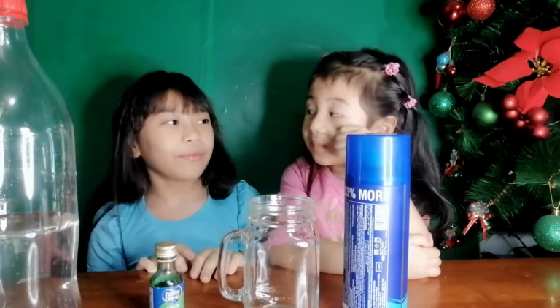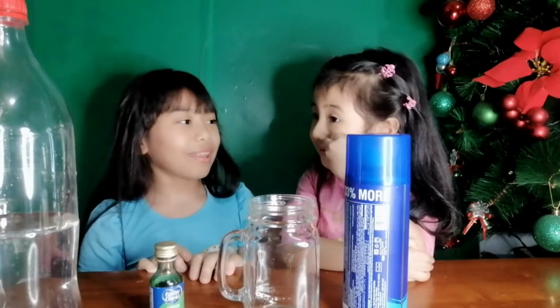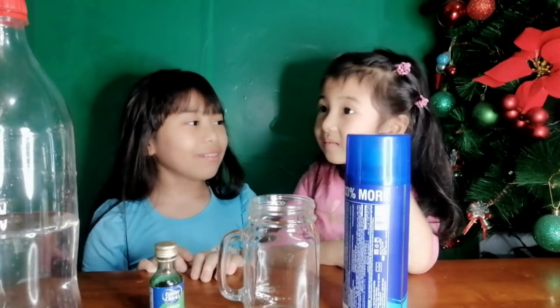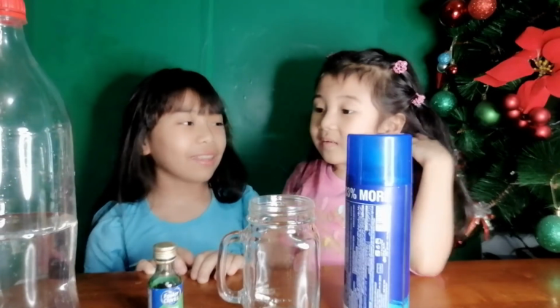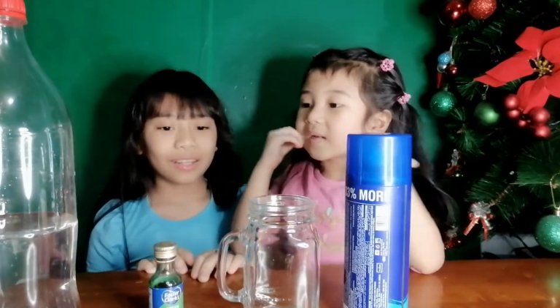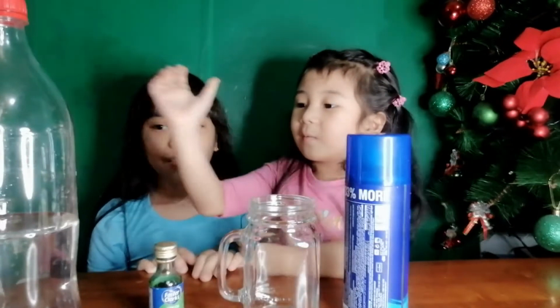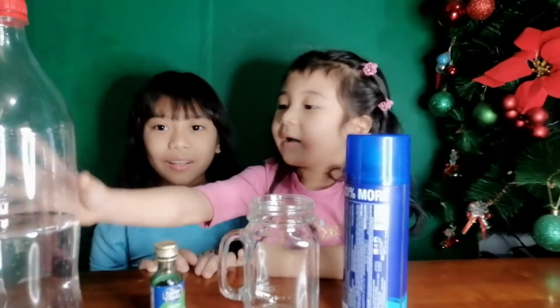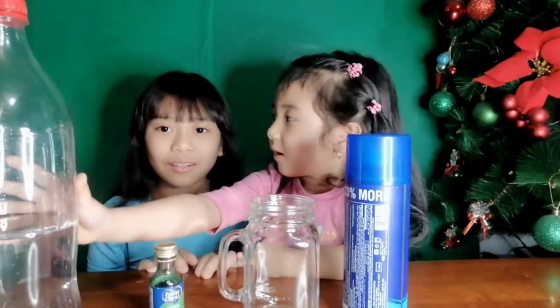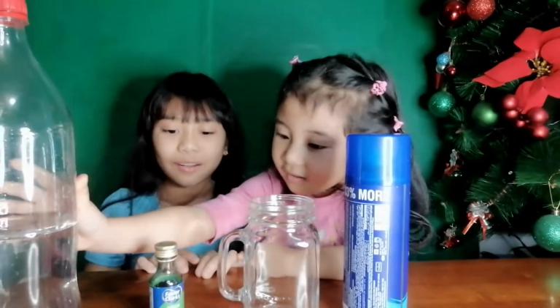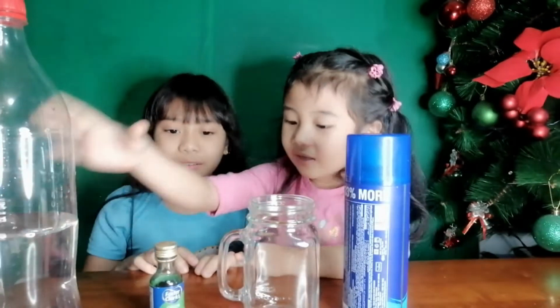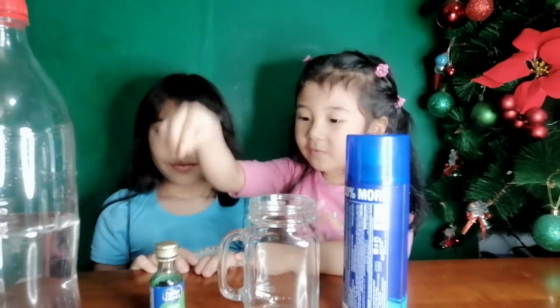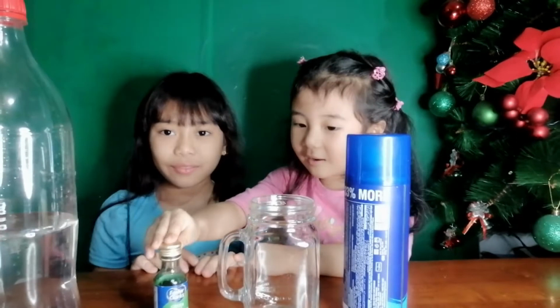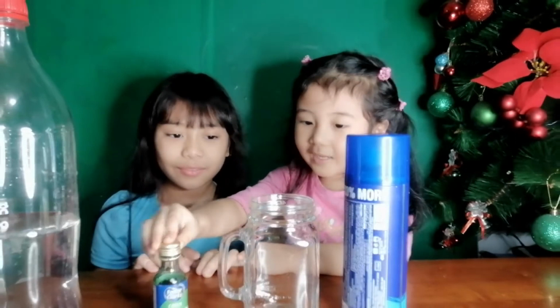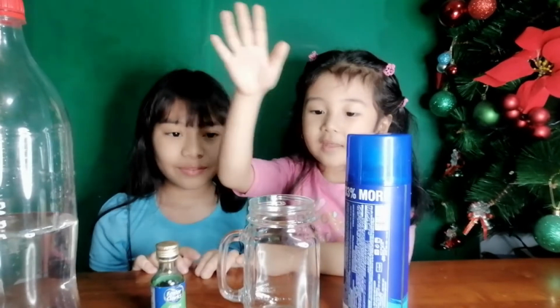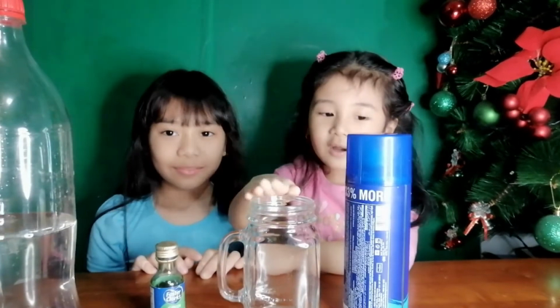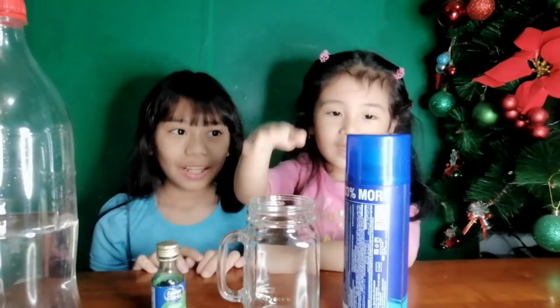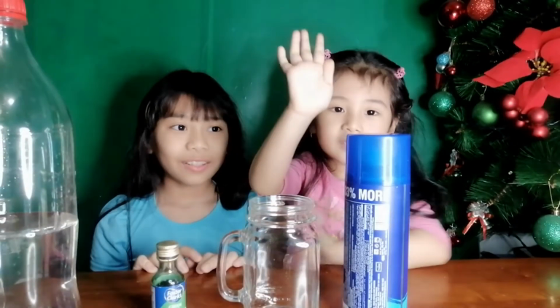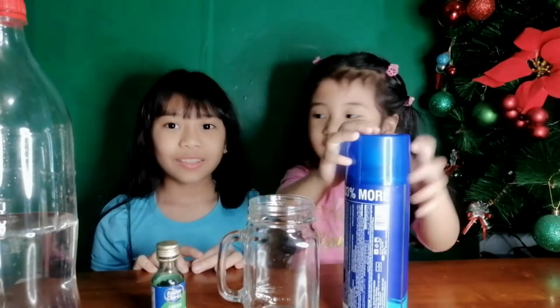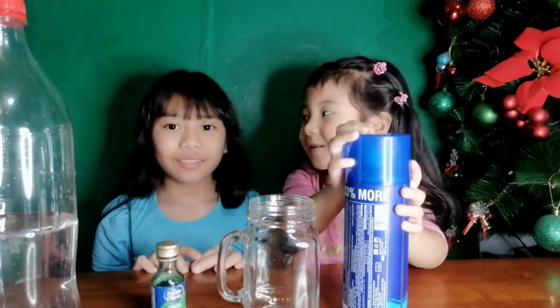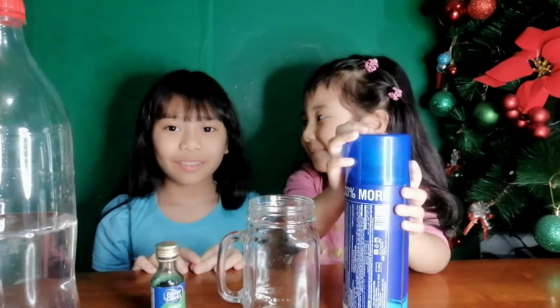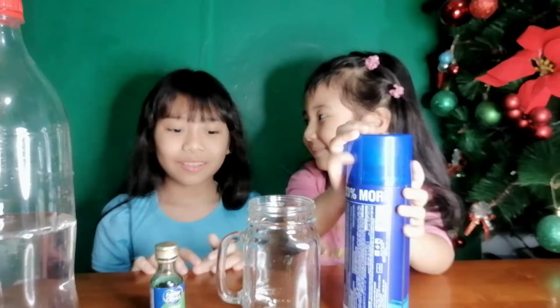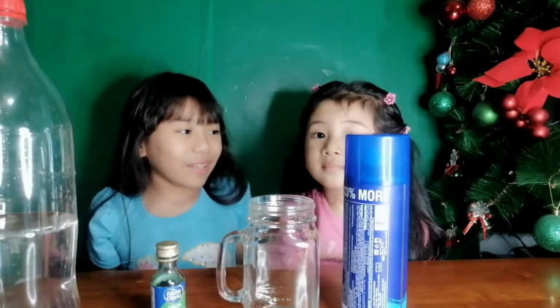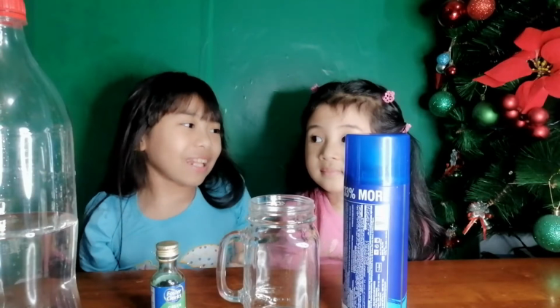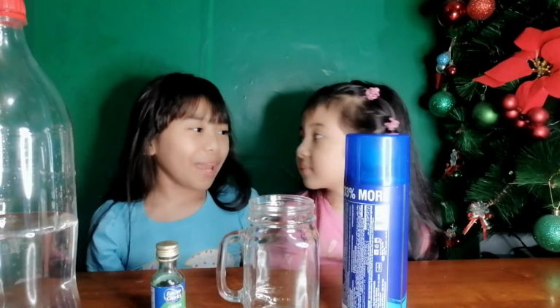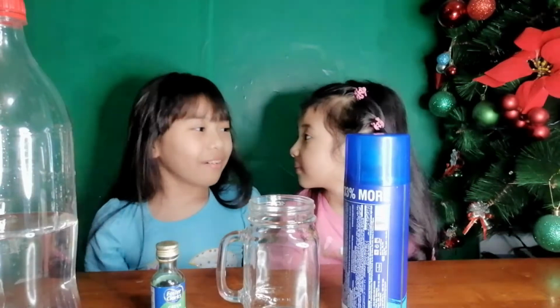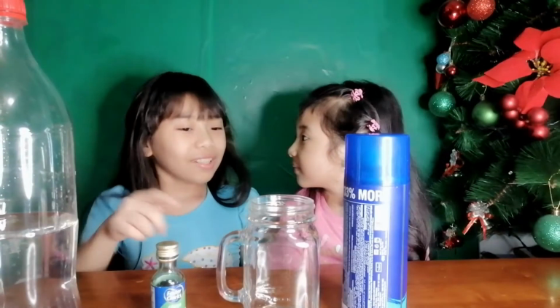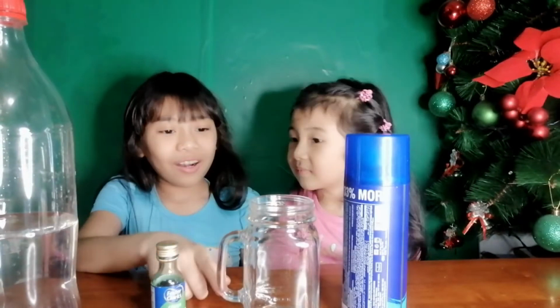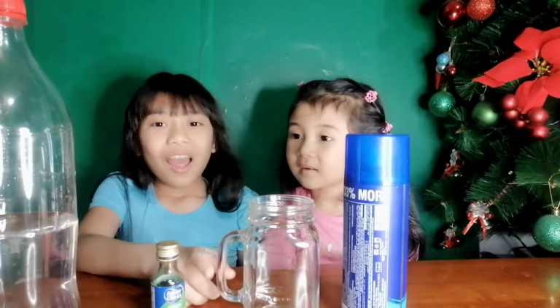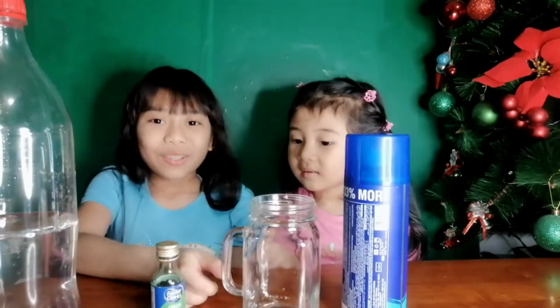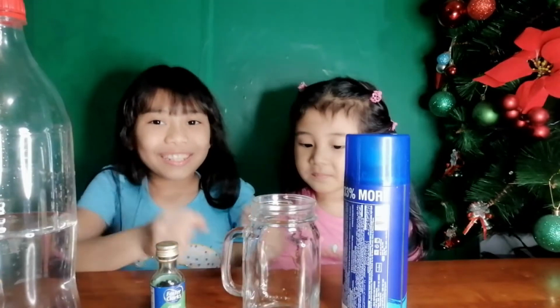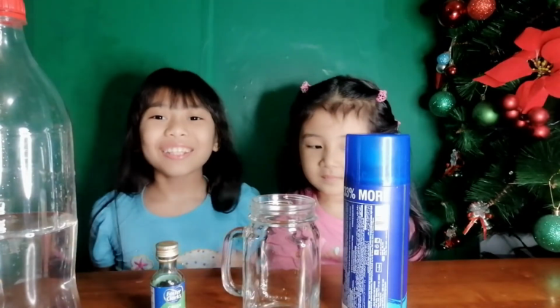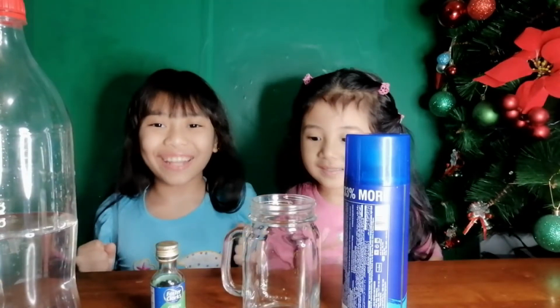JB, what are the things that we need? We need water and food coloring and a jar and also shaving cream. I'm so excited to make a rain in a jar, so let's get started!